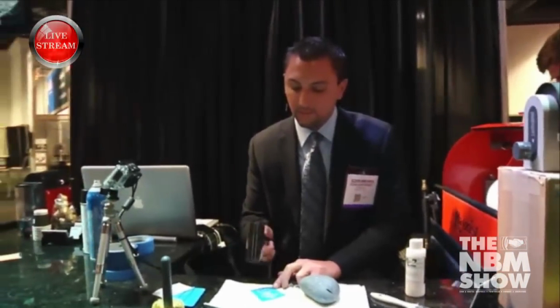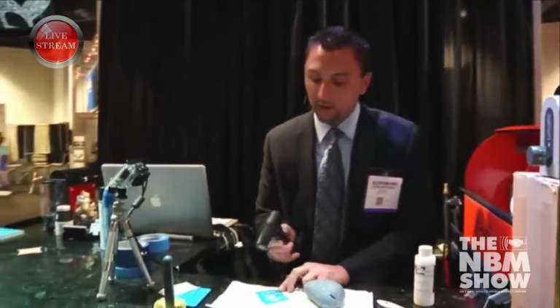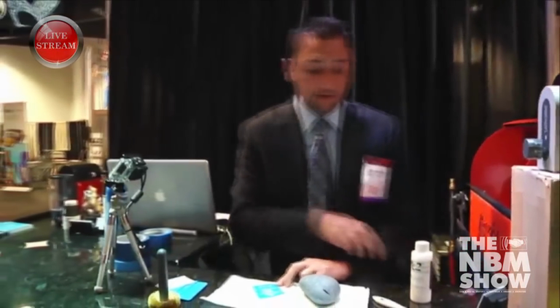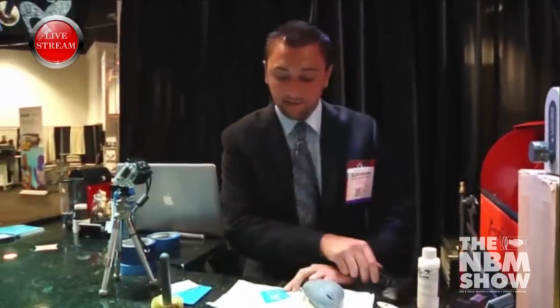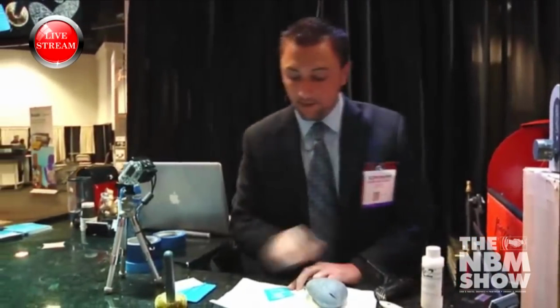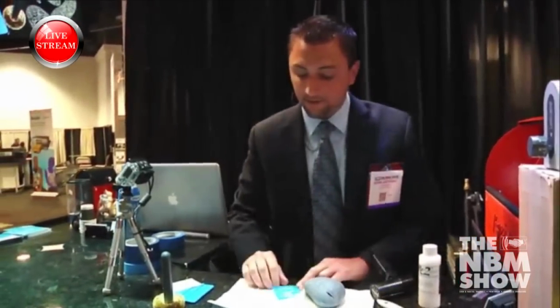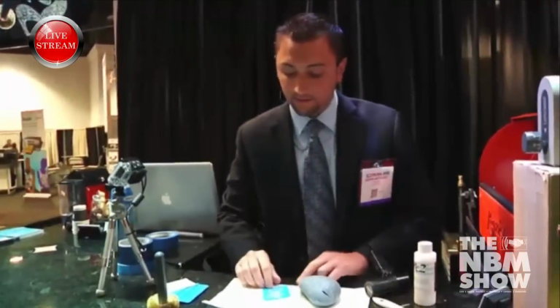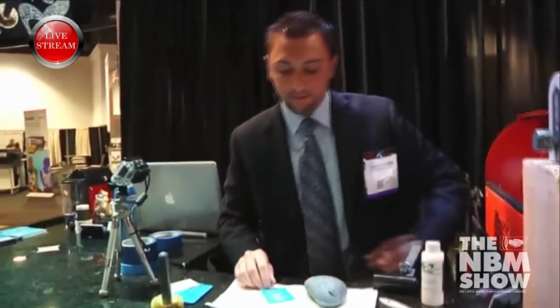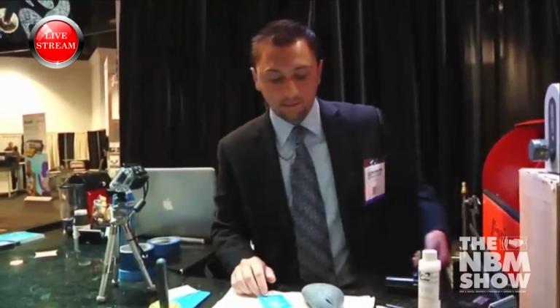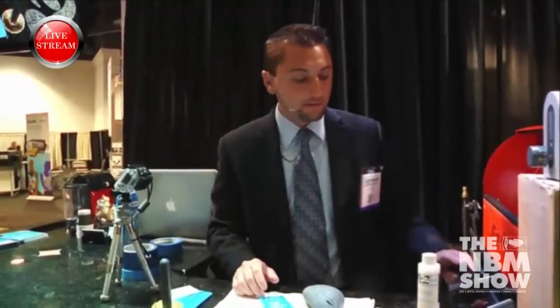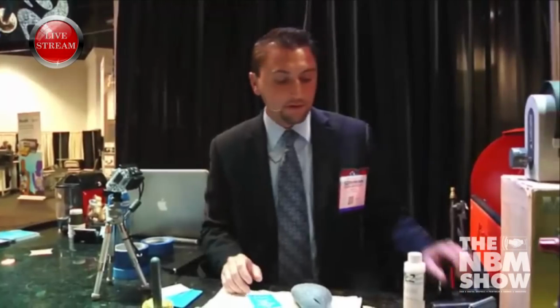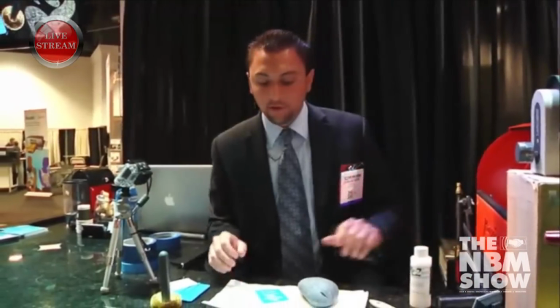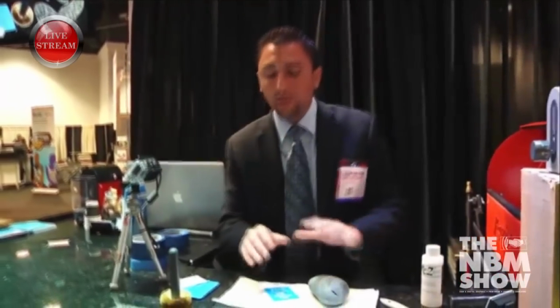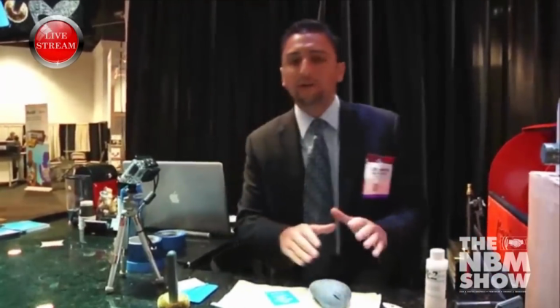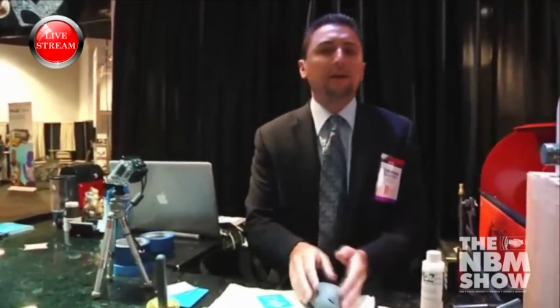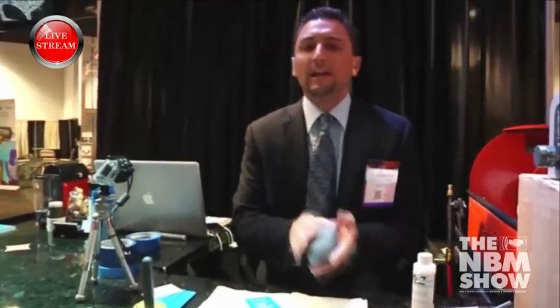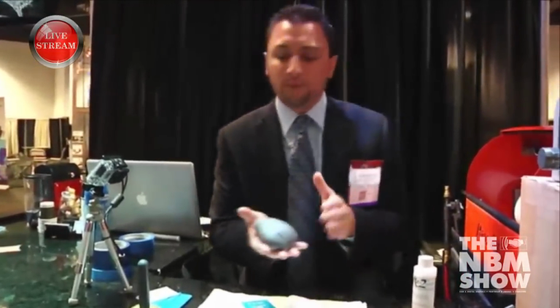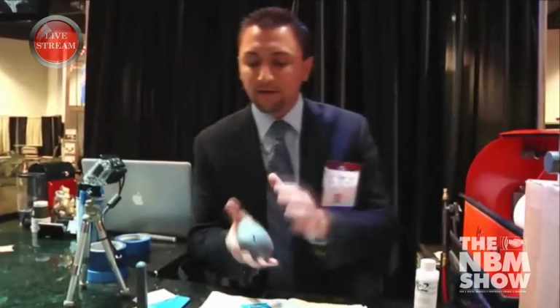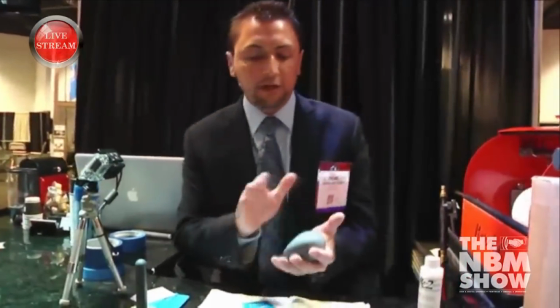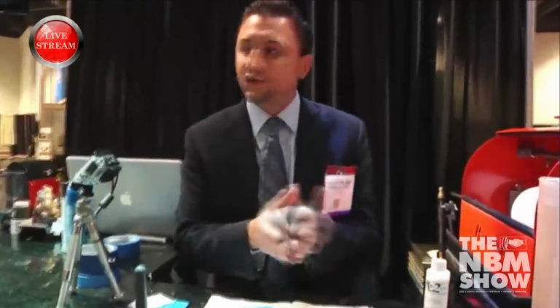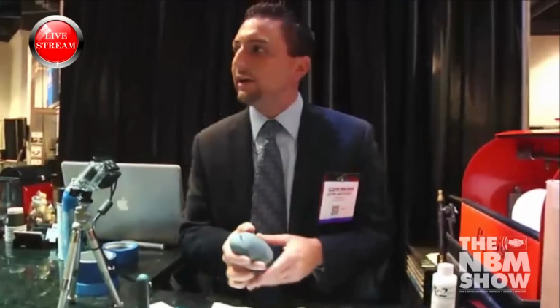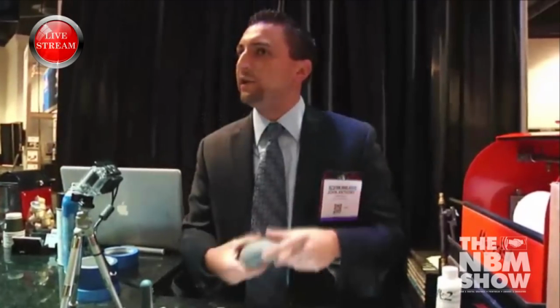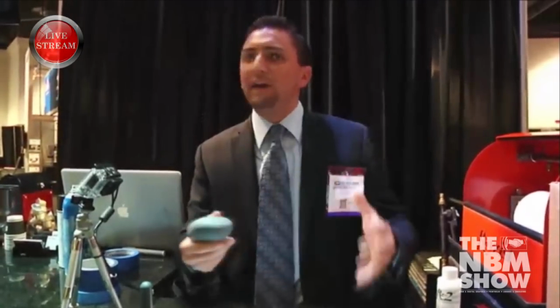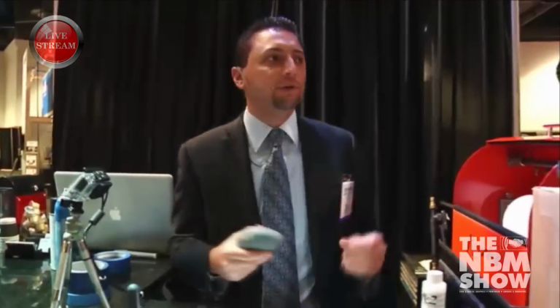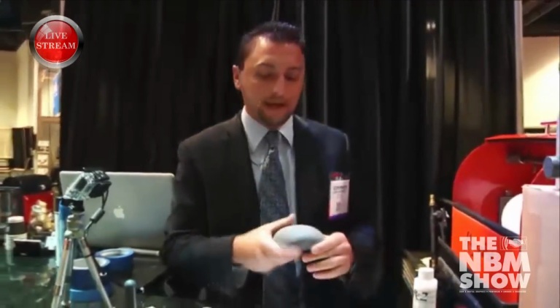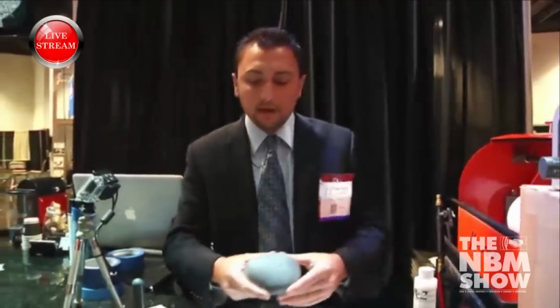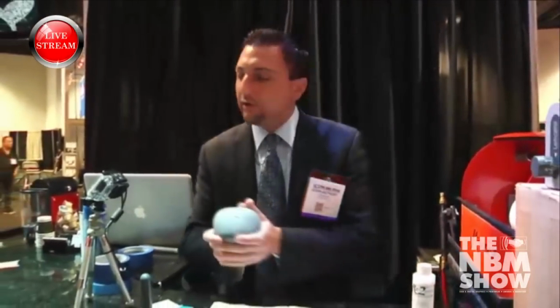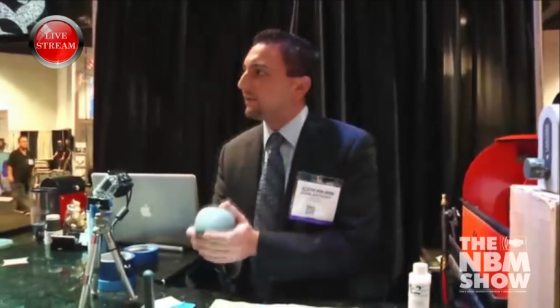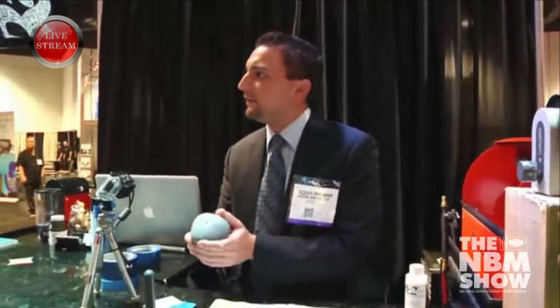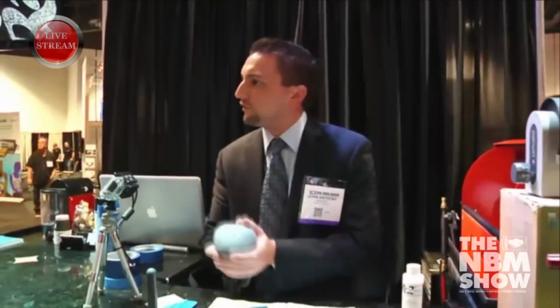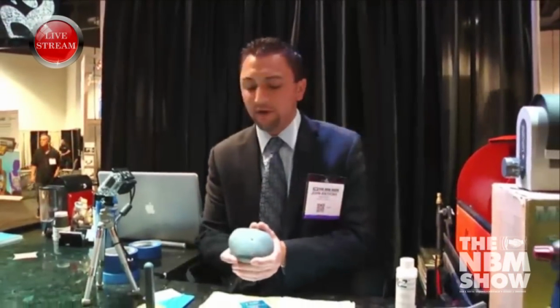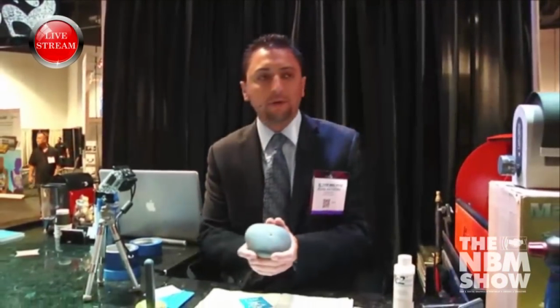I can already tell it's tacky — it's not coming off my finger. So with rocks — any normal rock that you're going to get at your natural builder supply — you've got something like this. This is just a standard river rock, and it's always going to be cold no matter what.